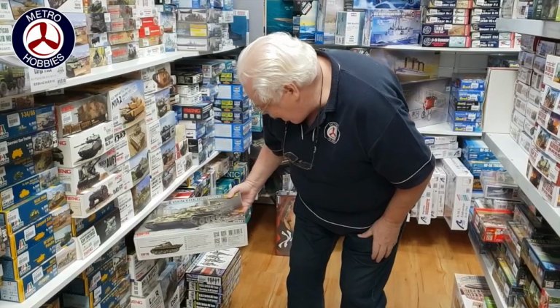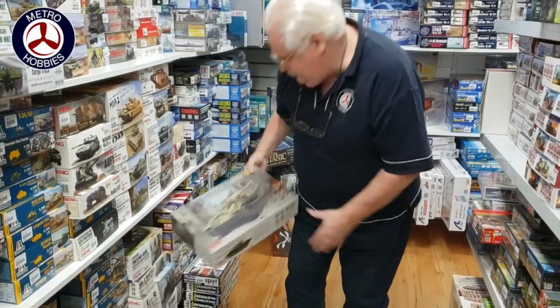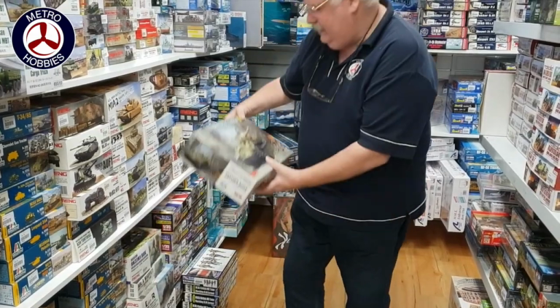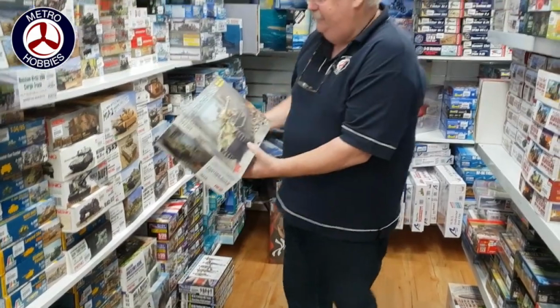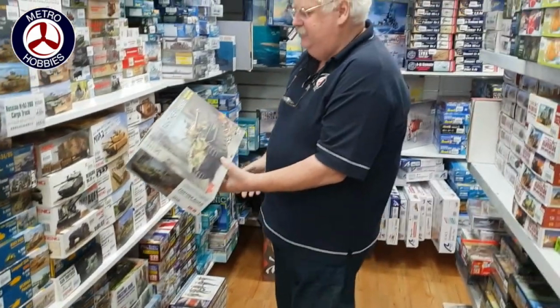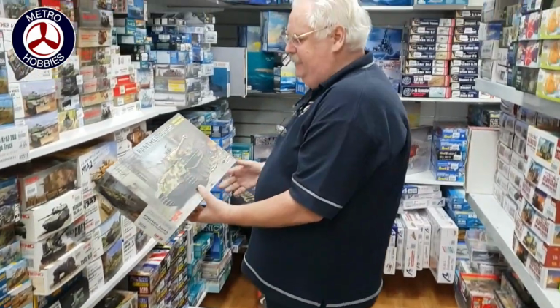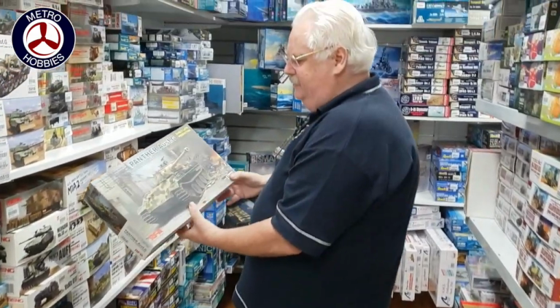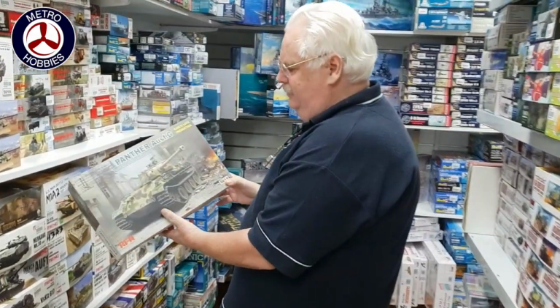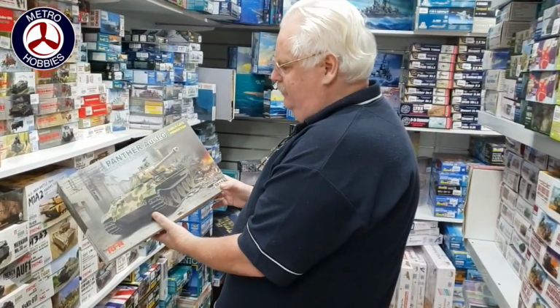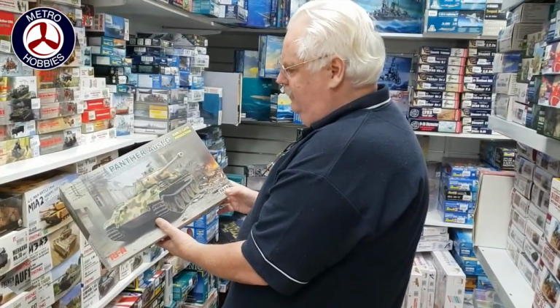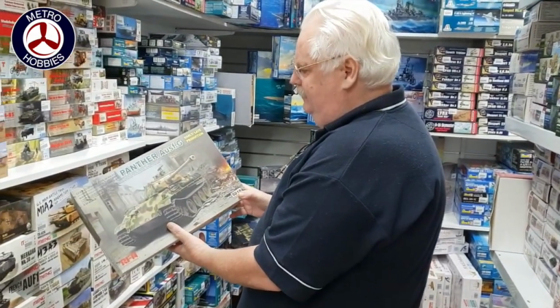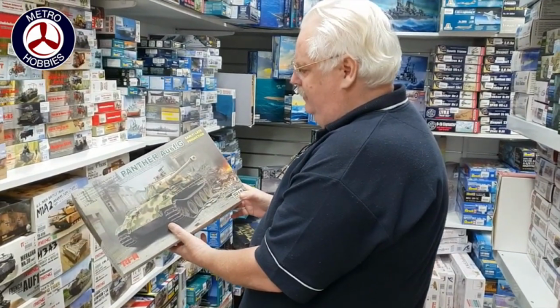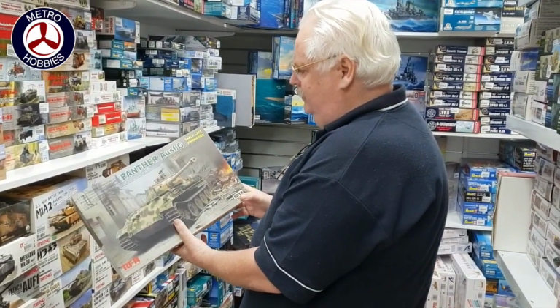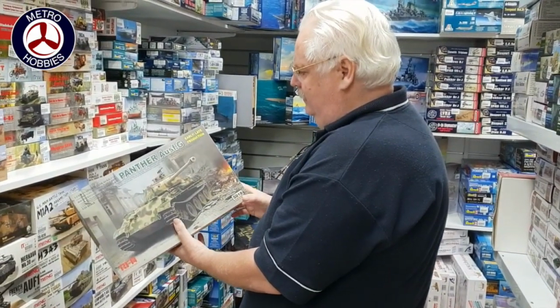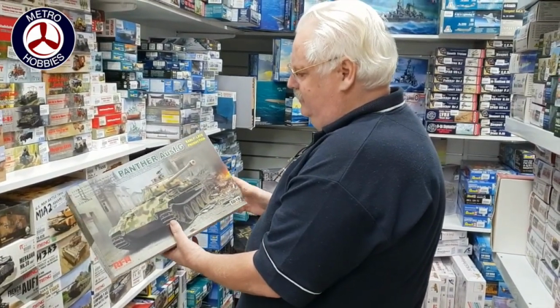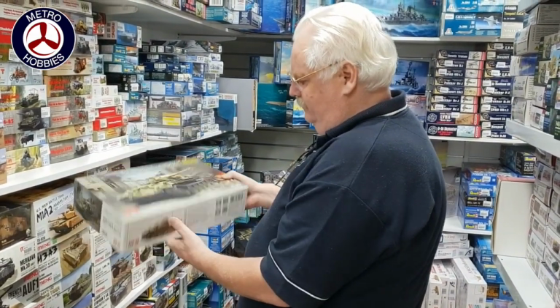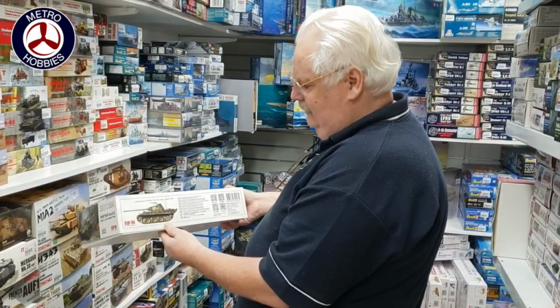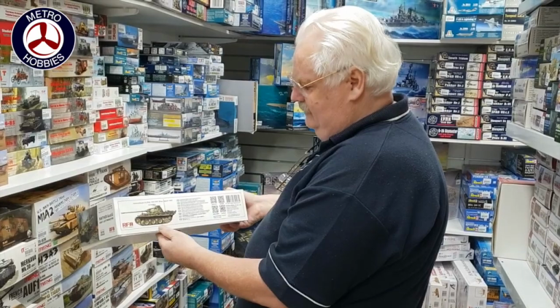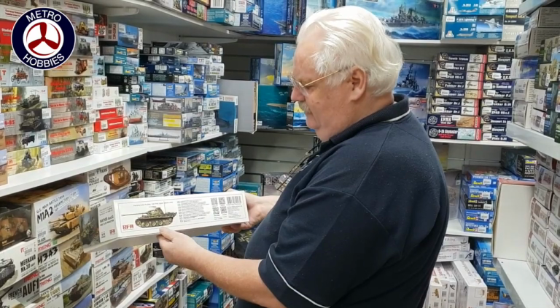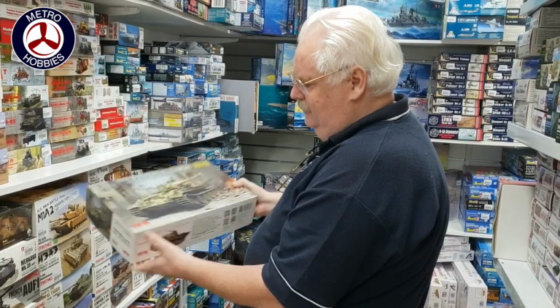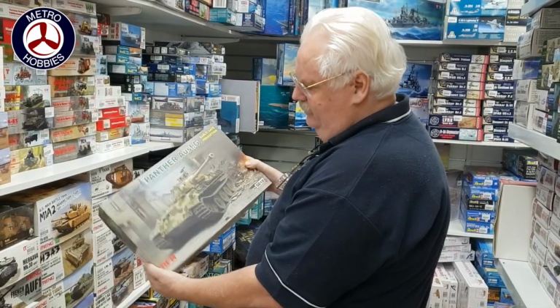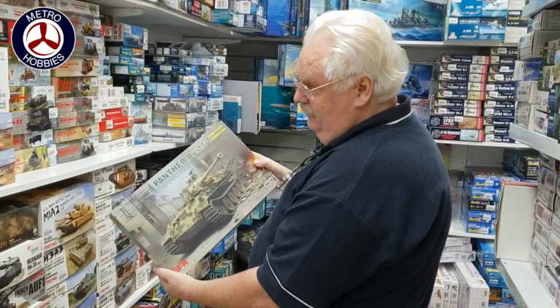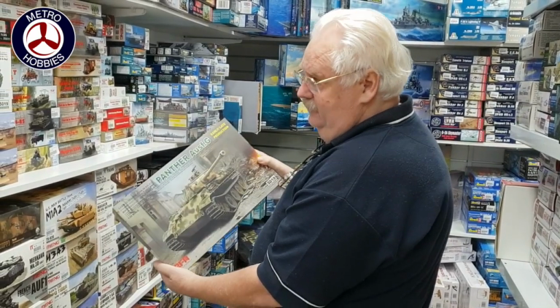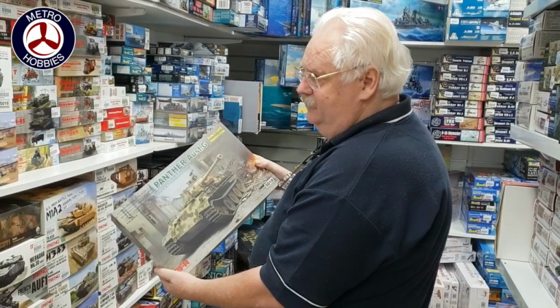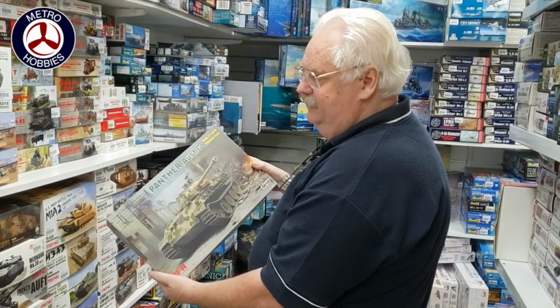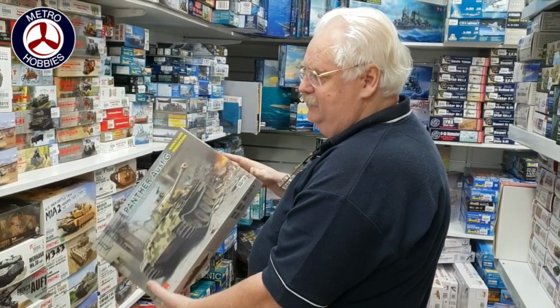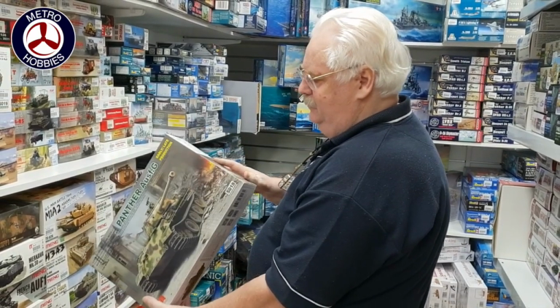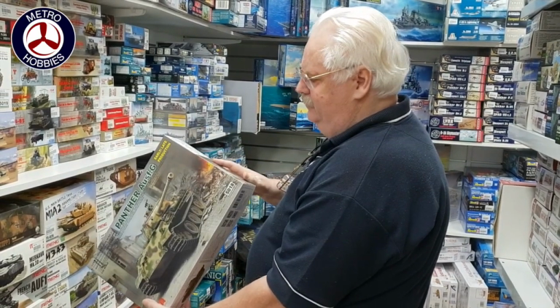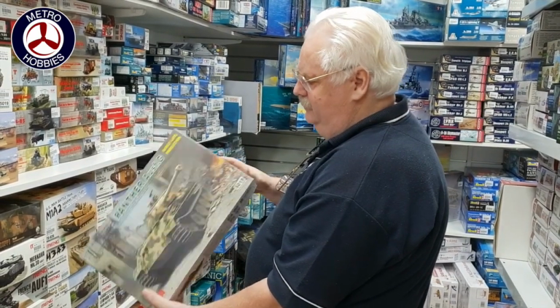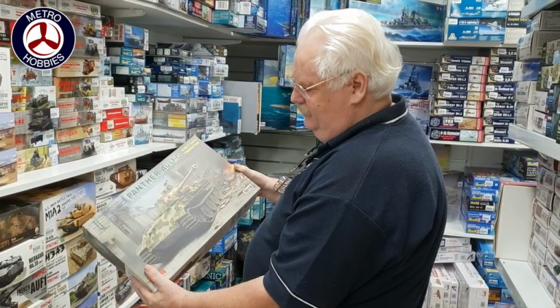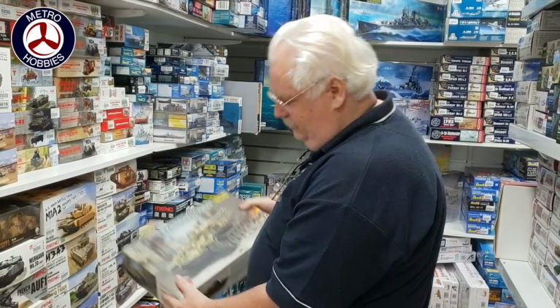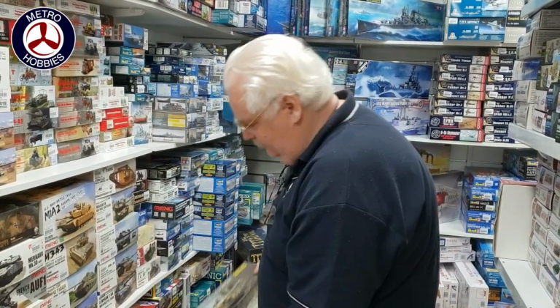This is their other version of their Panther G — this is the early/late production. This is the less detailed one, so you've got sort of a choice between the two. That's quite nice.